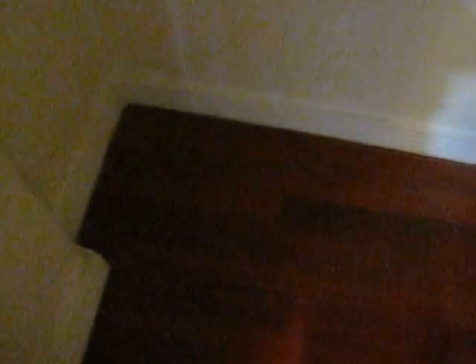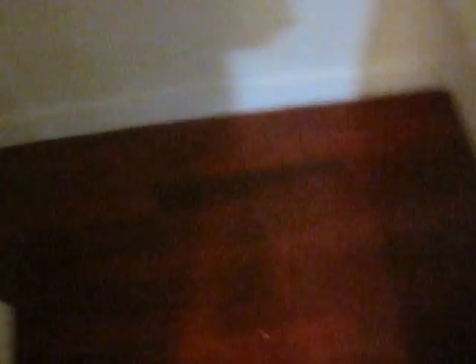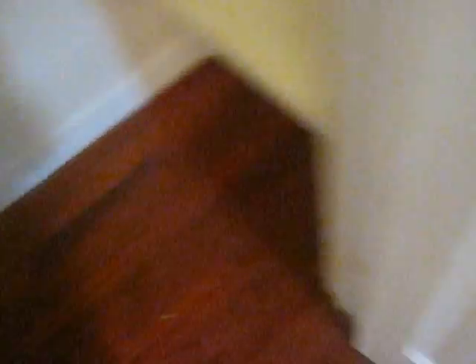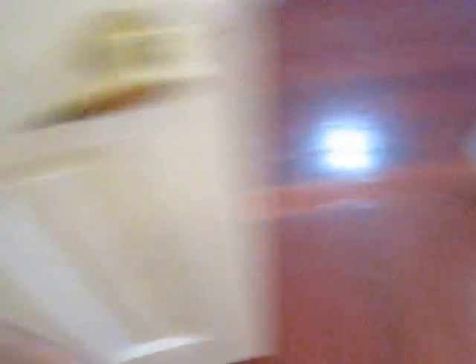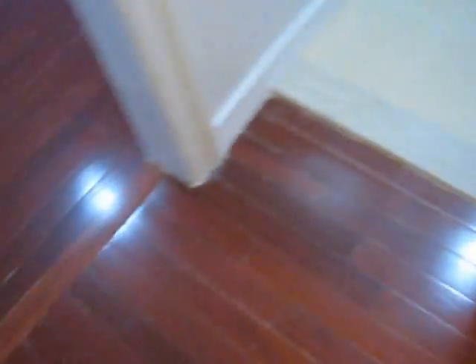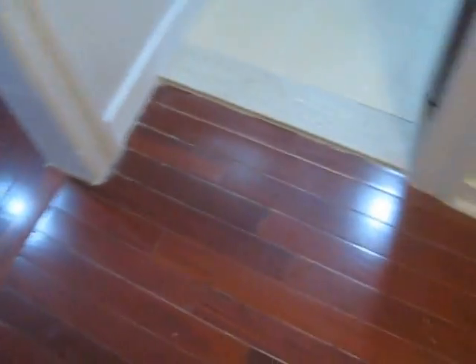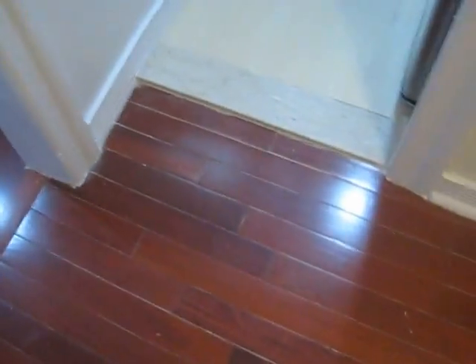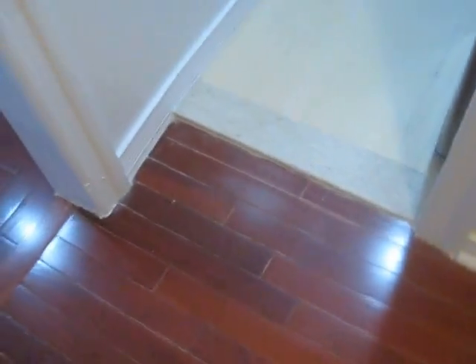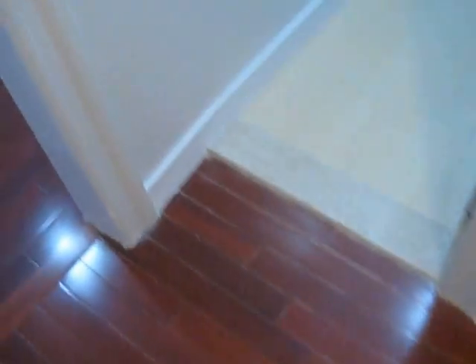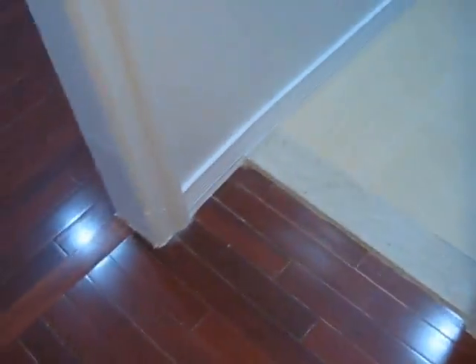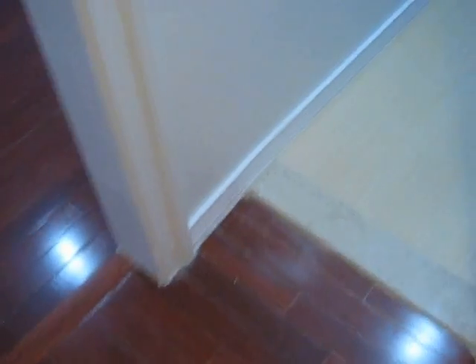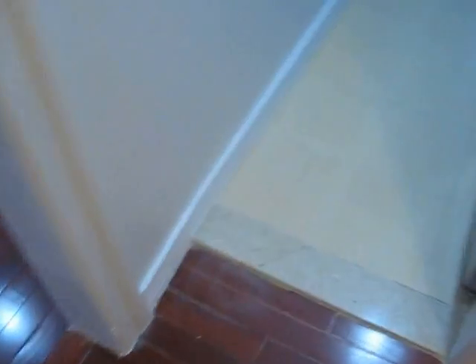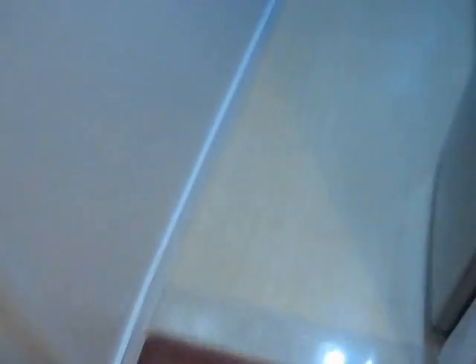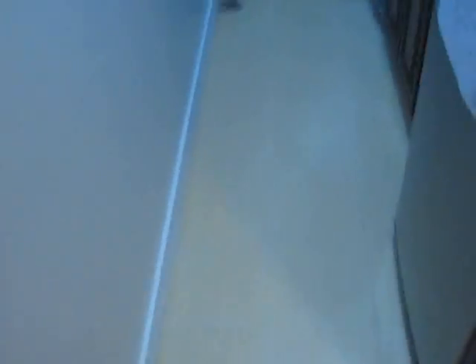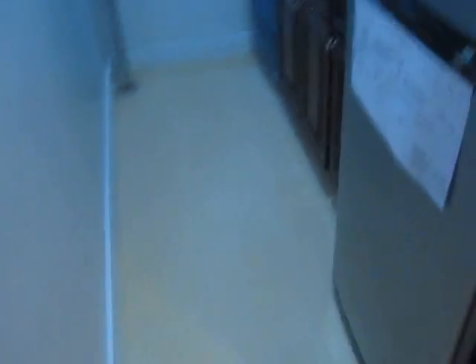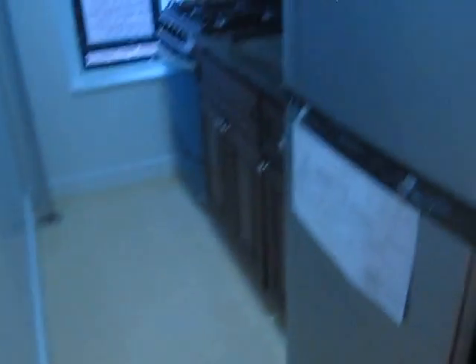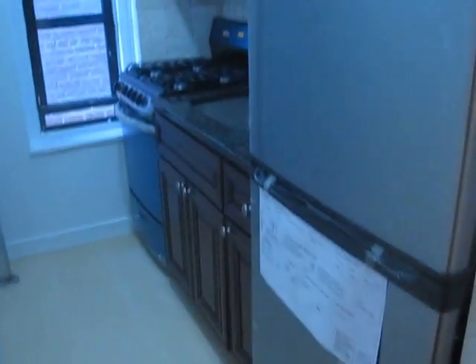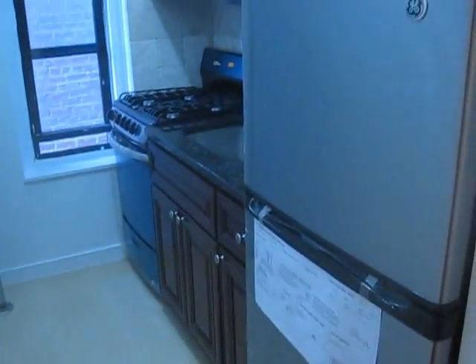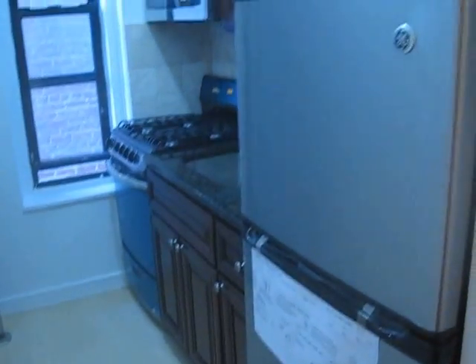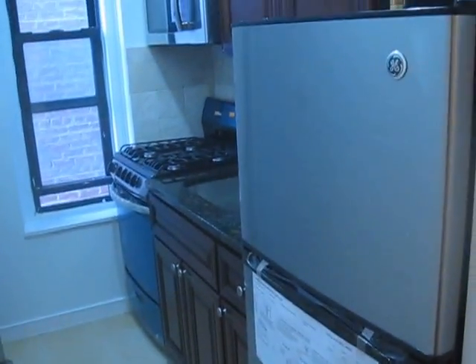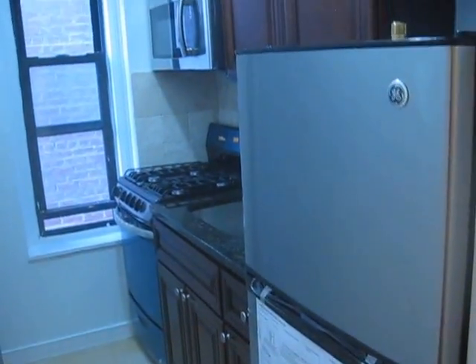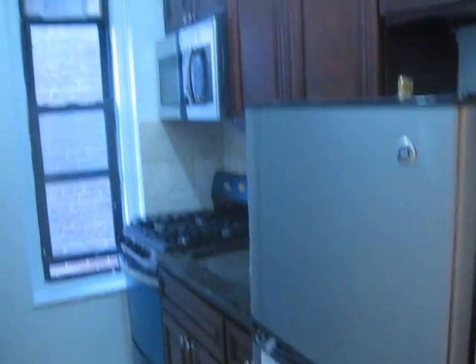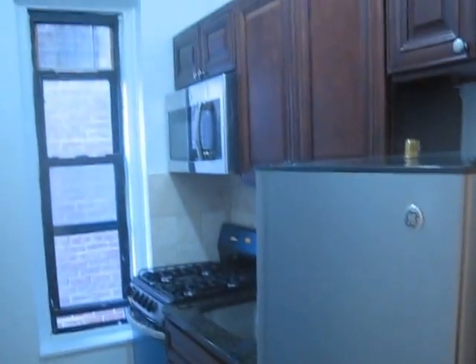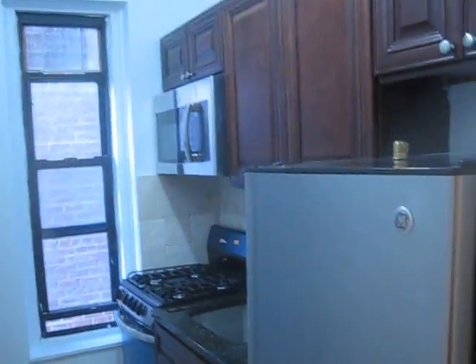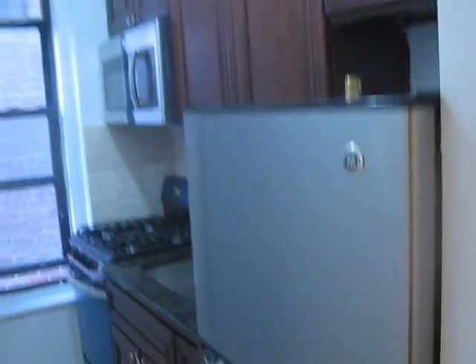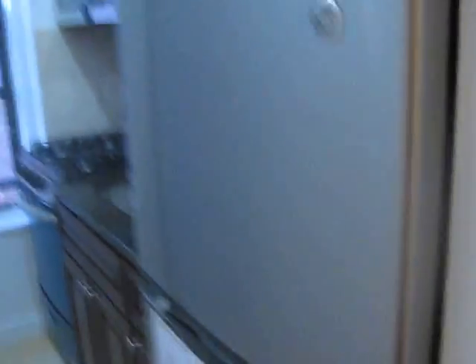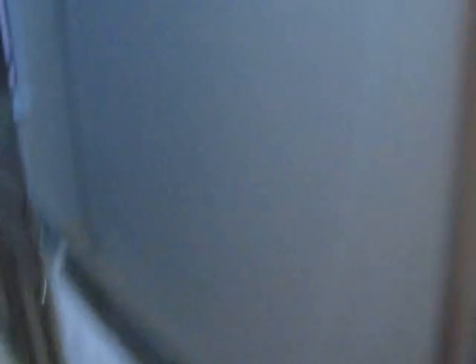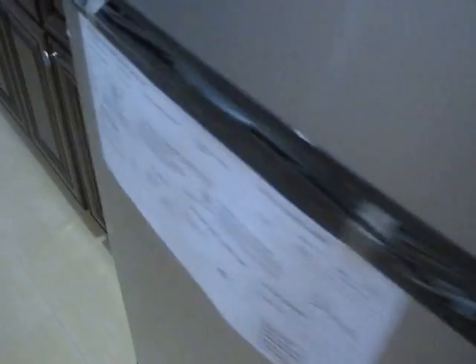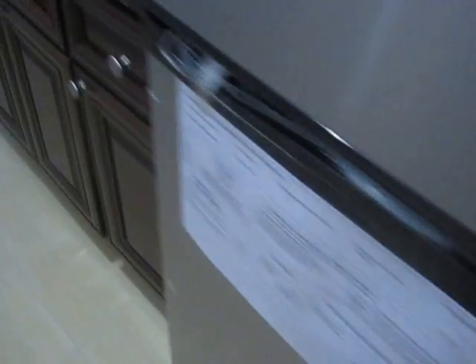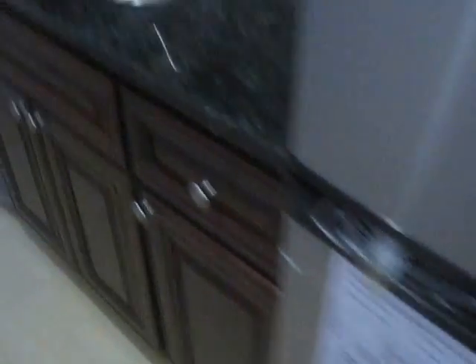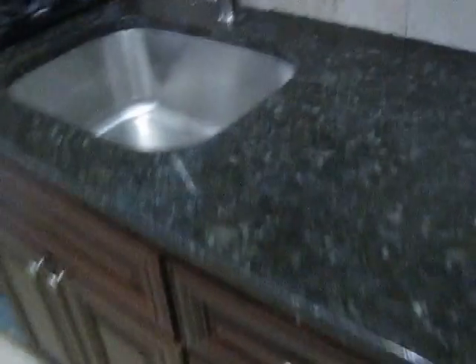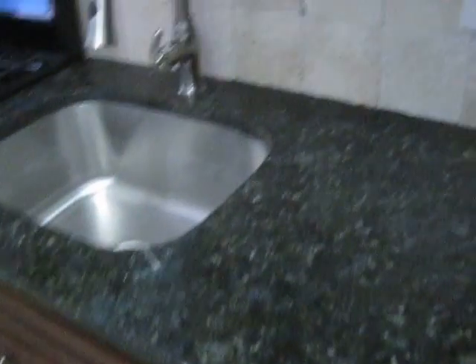Cherrywood floors throughout the space. It is a studio — let me show you the kitchen first. New fridge, new stove, new microwave — nobody's used it yet, it's still sealed up.